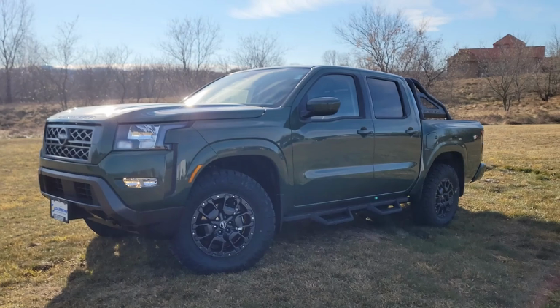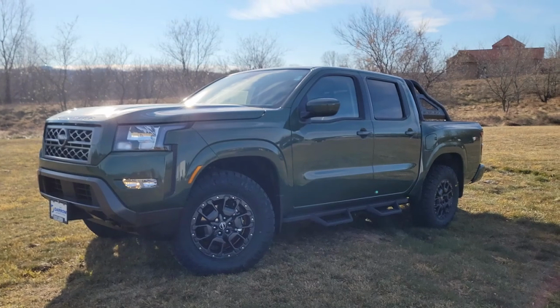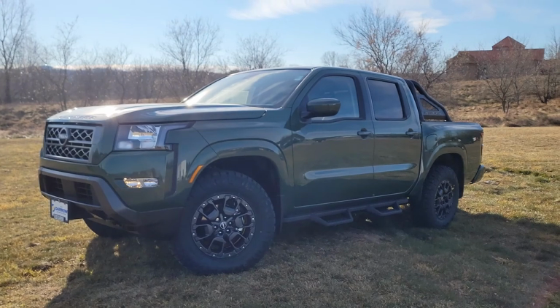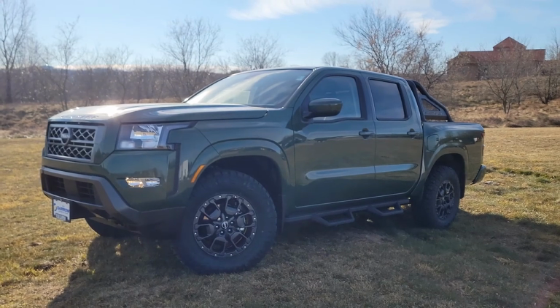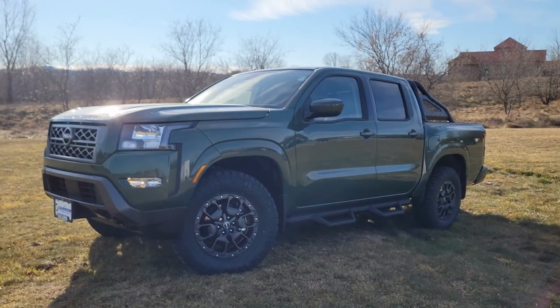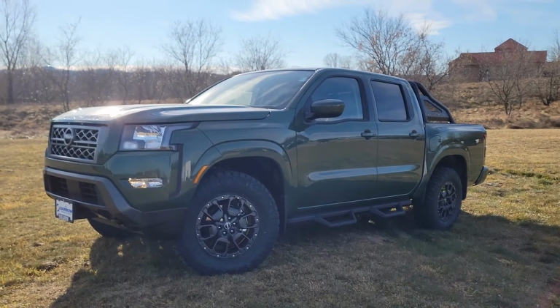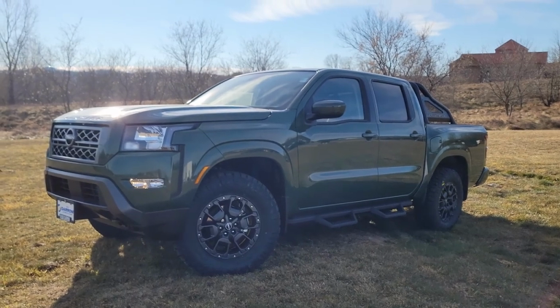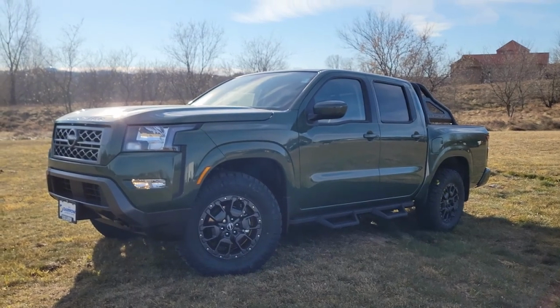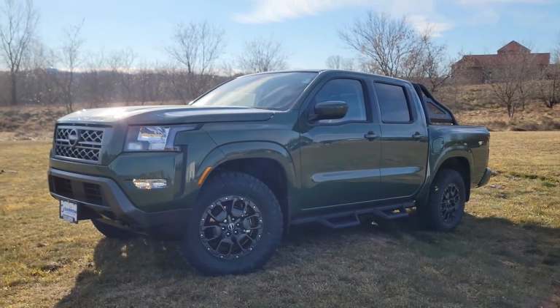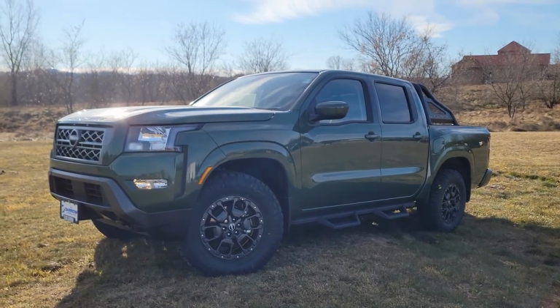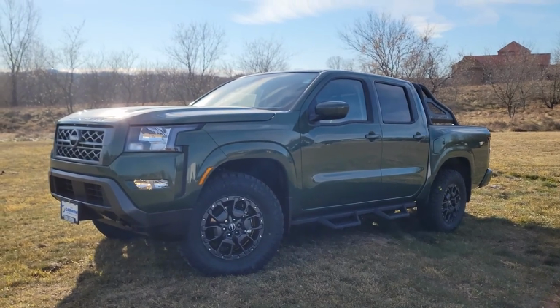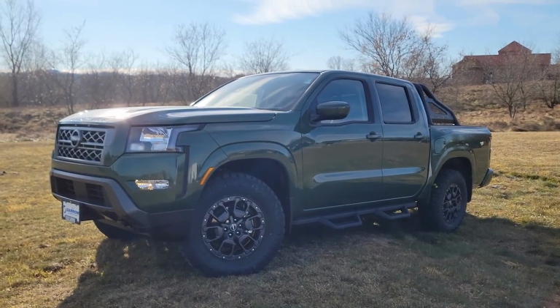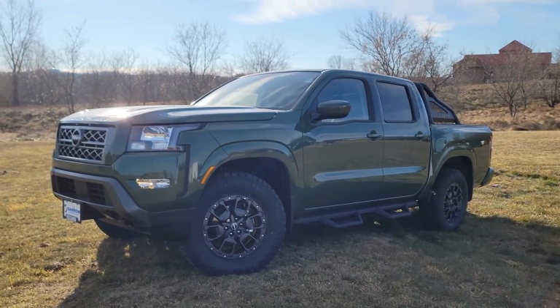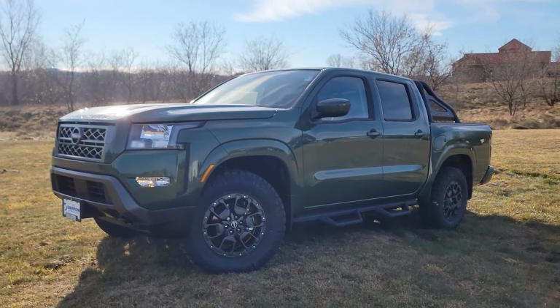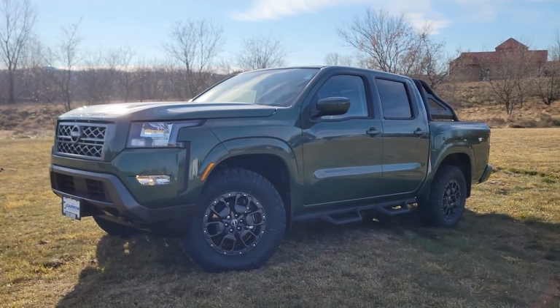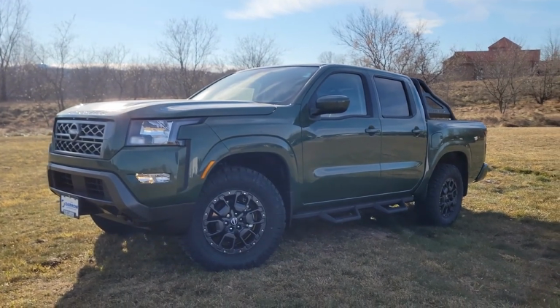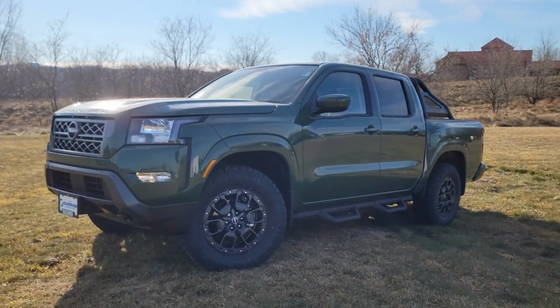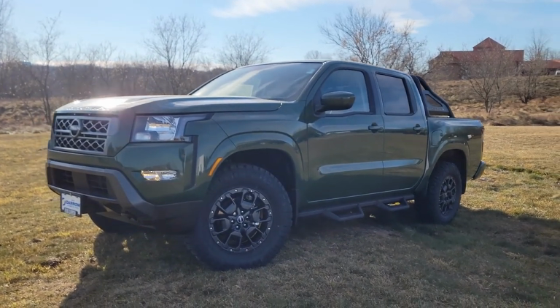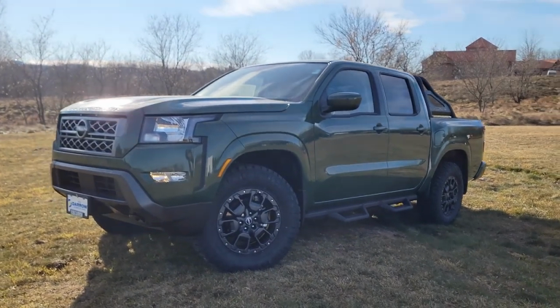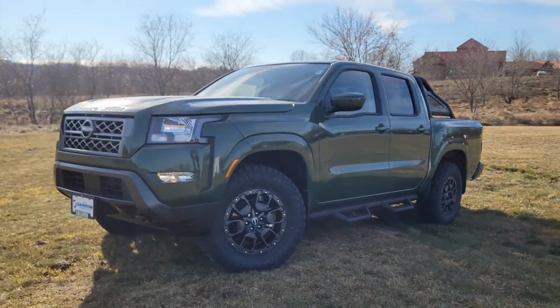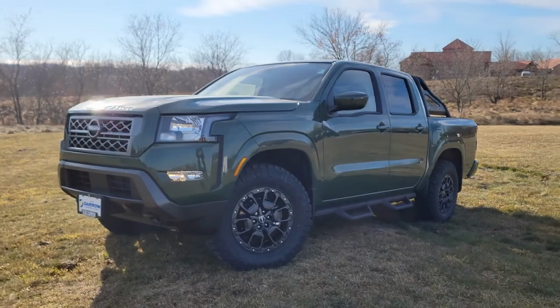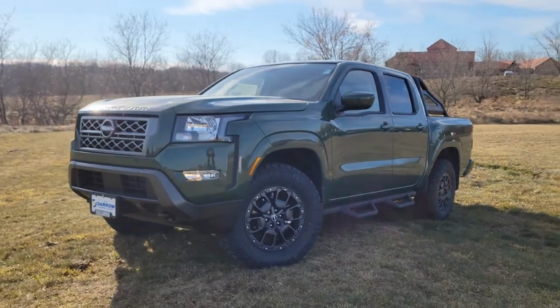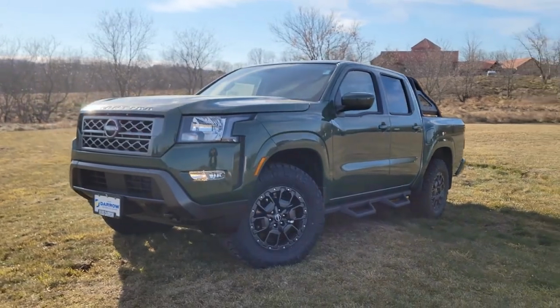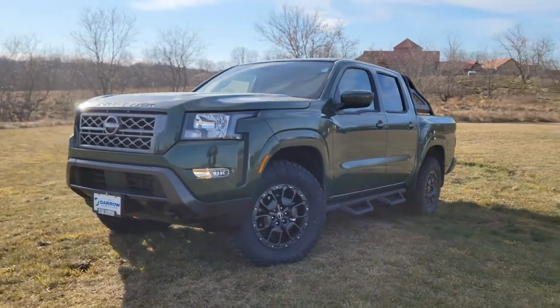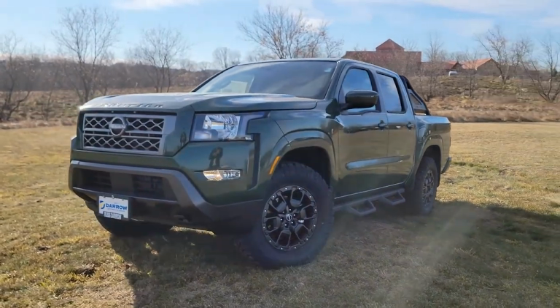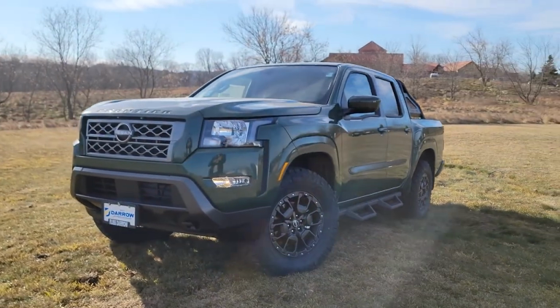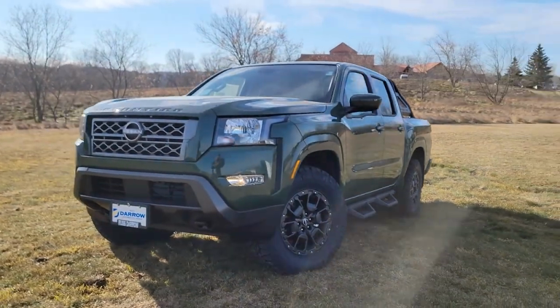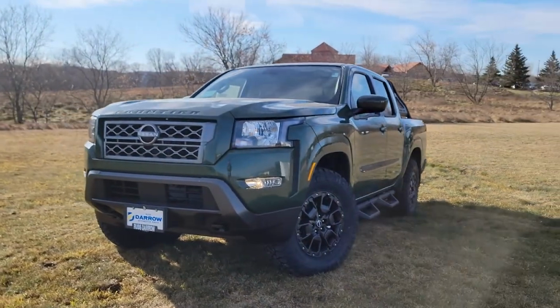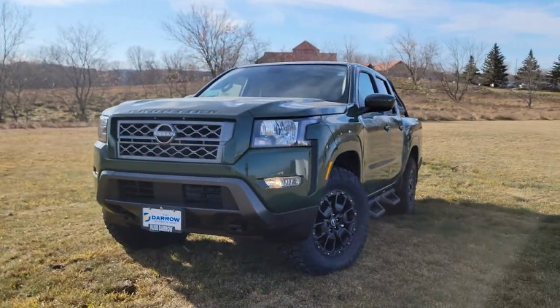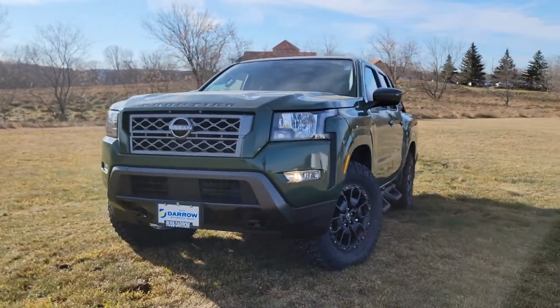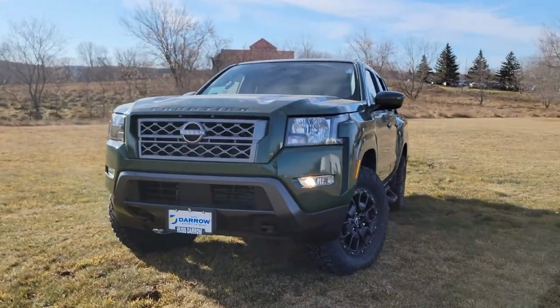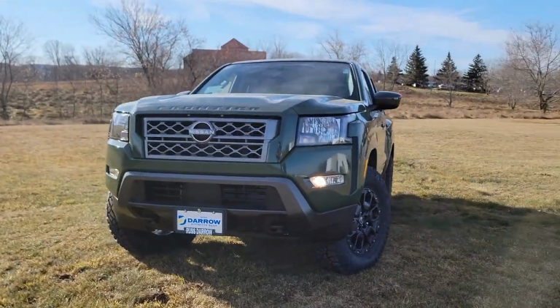Hey guys, it's Drake here with Rust-Aero Nissan of West Bend. Just want to show you around this all-new 2022 Nissan Frontier with the Rust-Aero Backcountry Package.